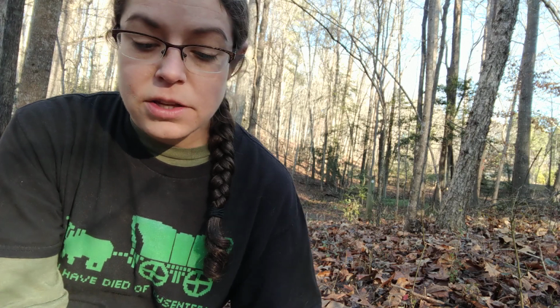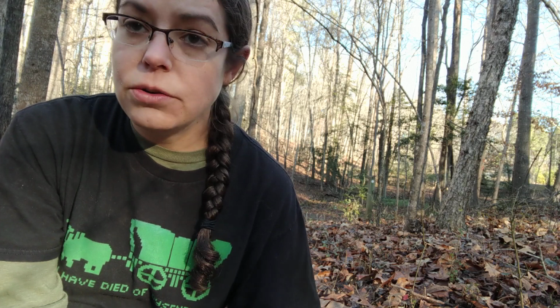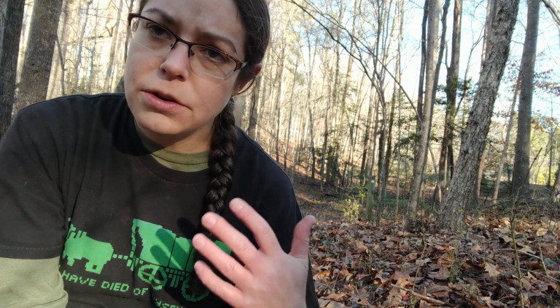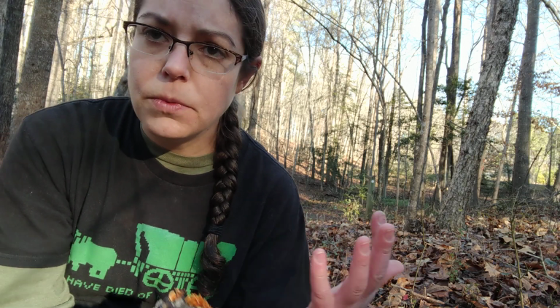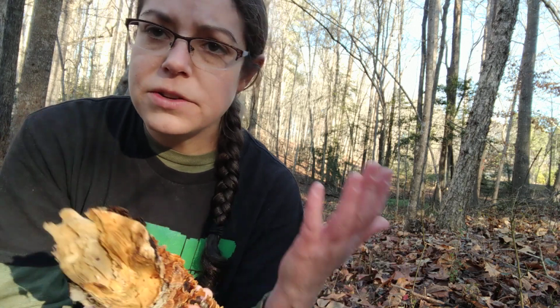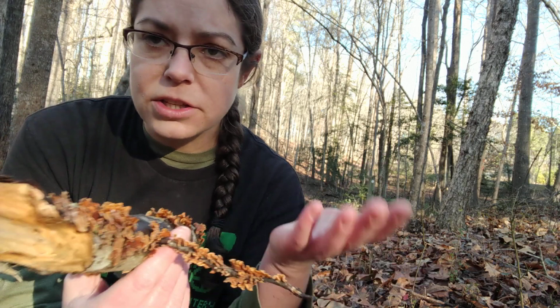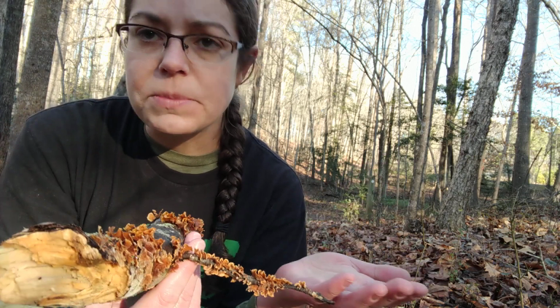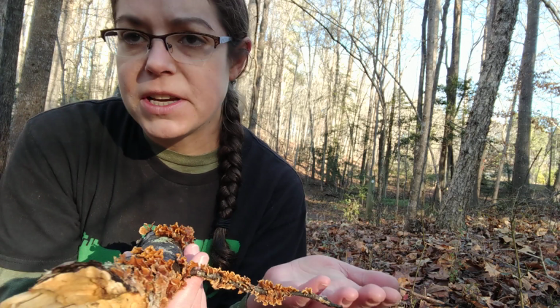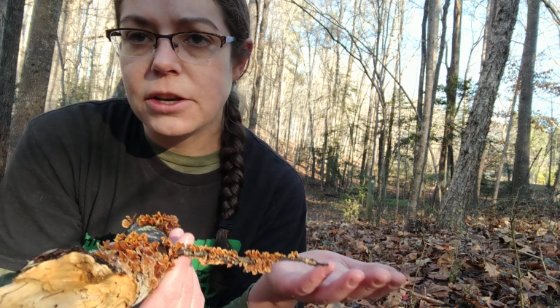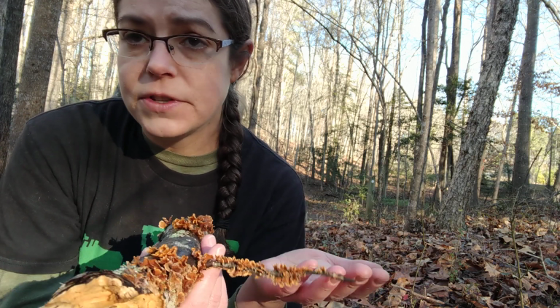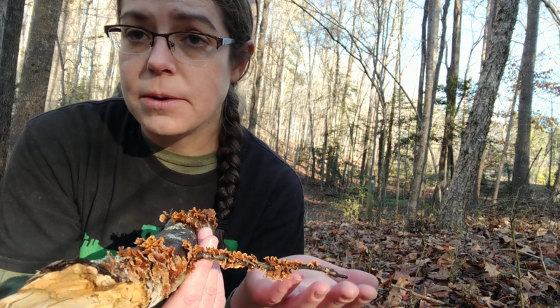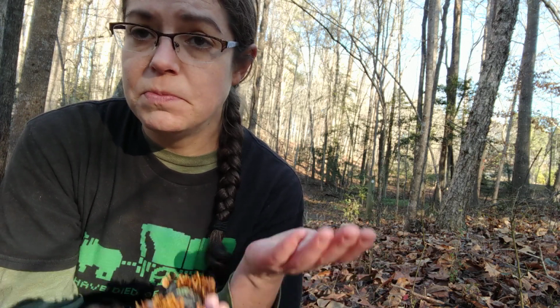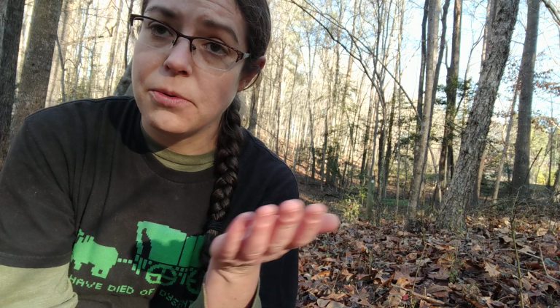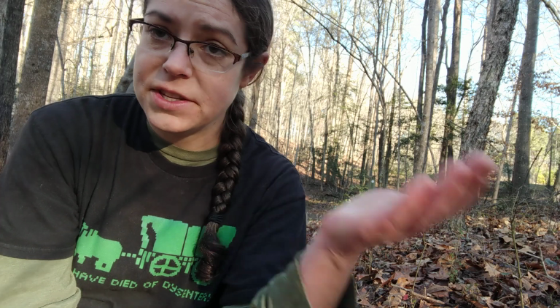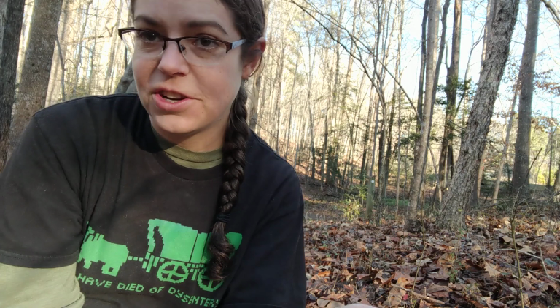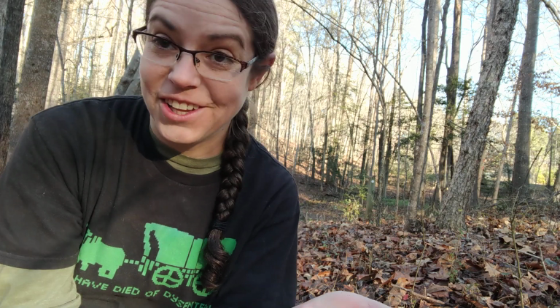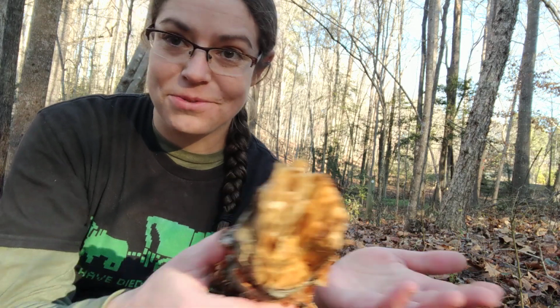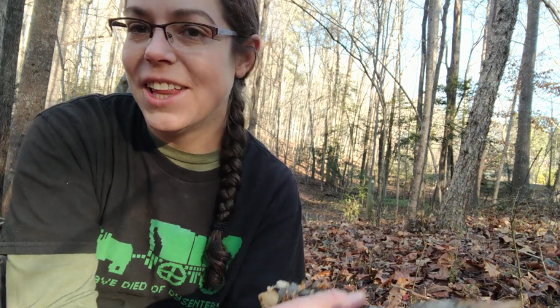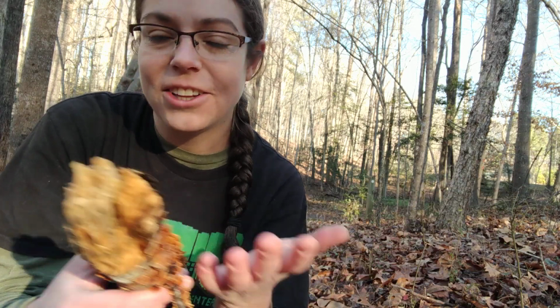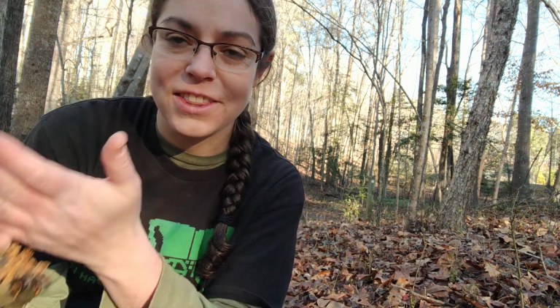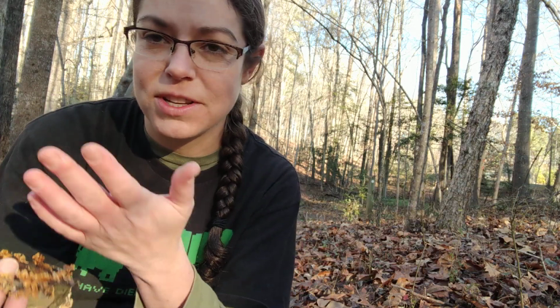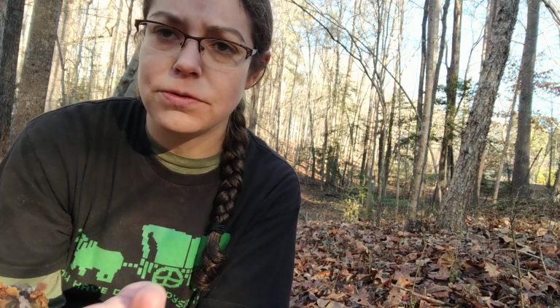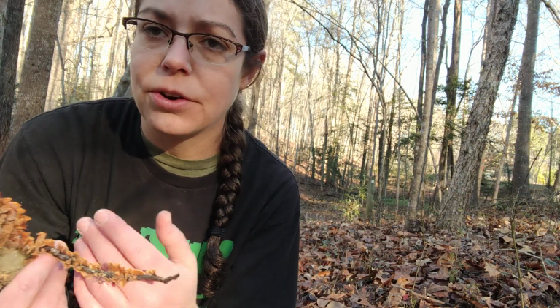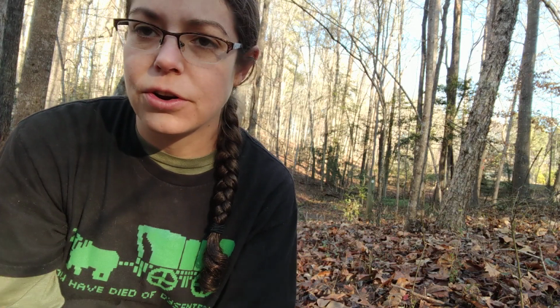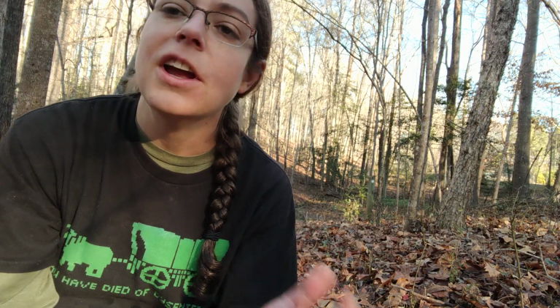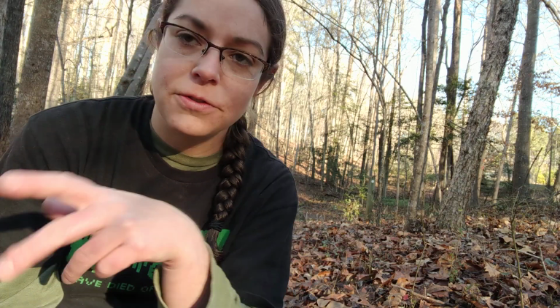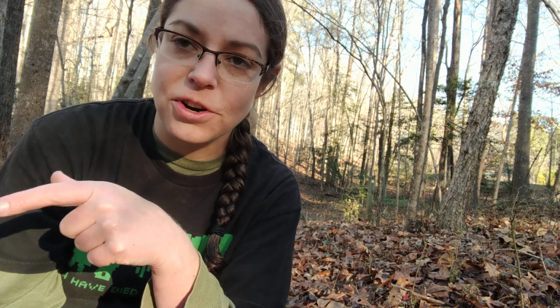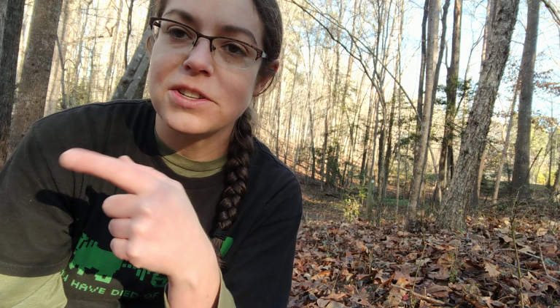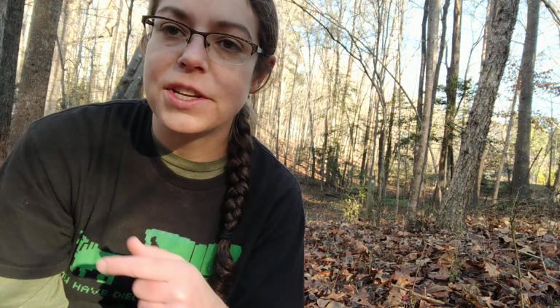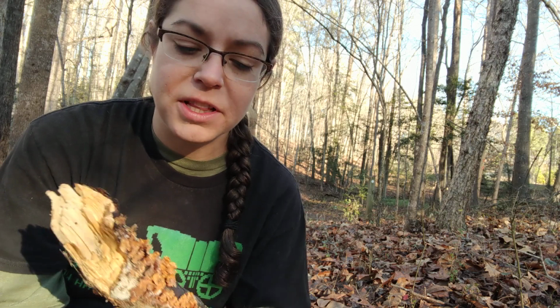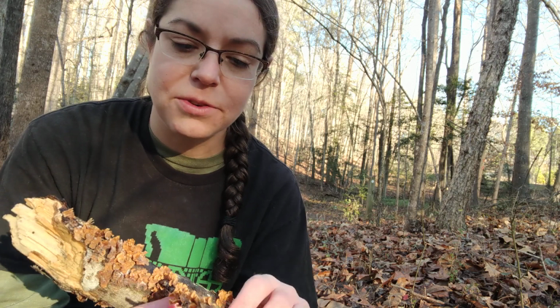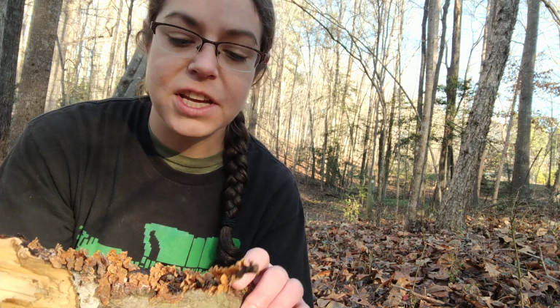When you see the two of them side by side, you'll often say, well, this turkey tail looks really light colored, and this one is a little furrier and darker — and the furry, dark one is typically the real deal.